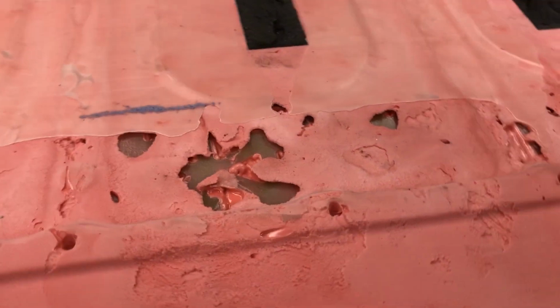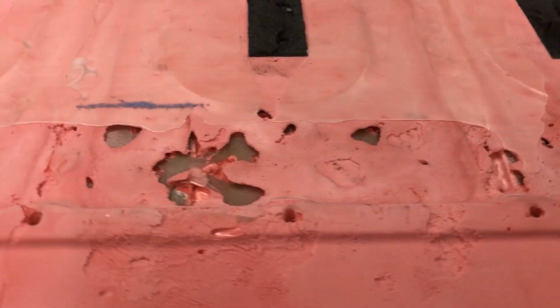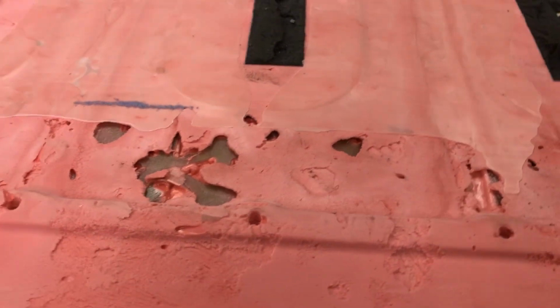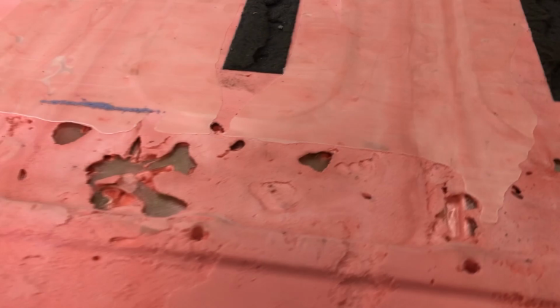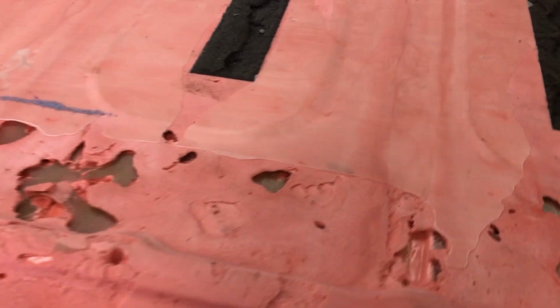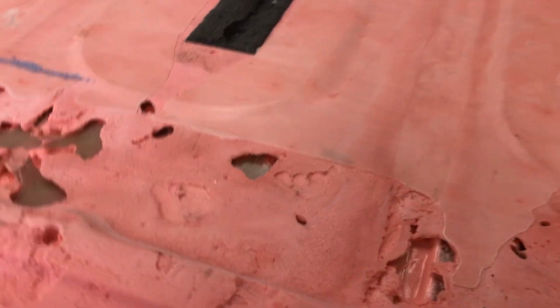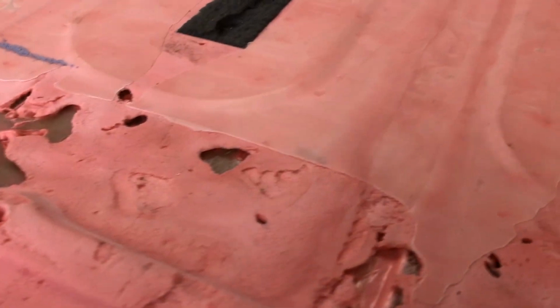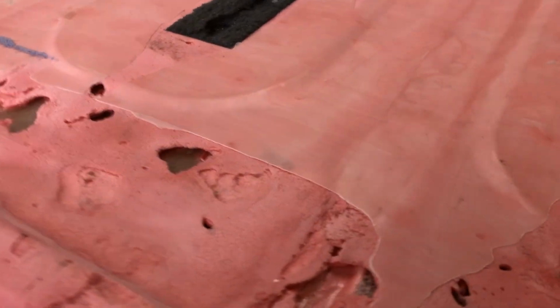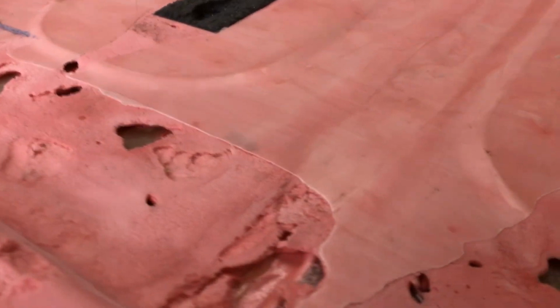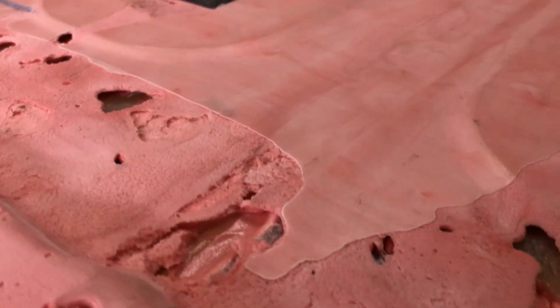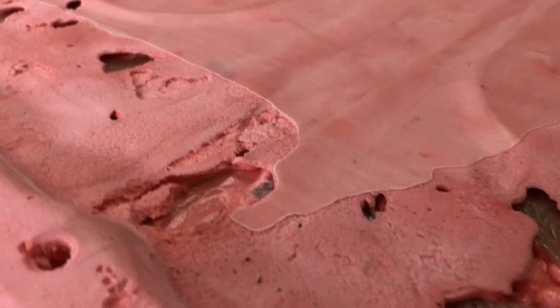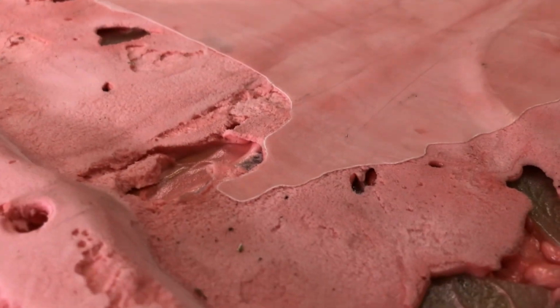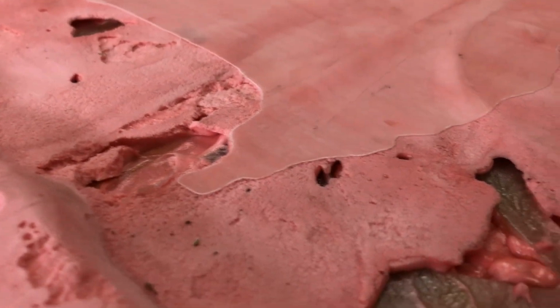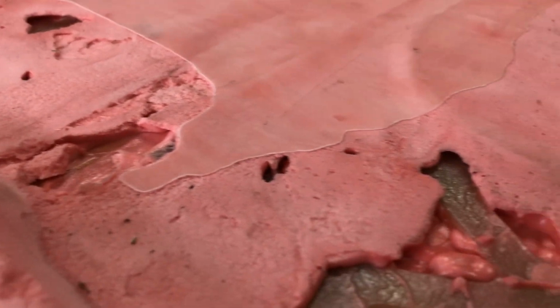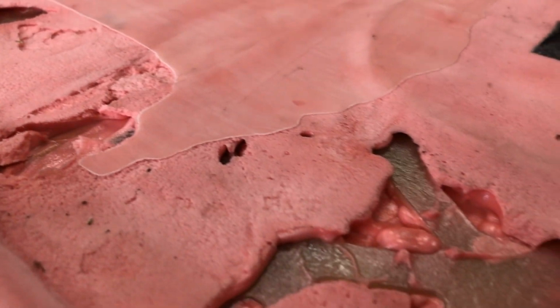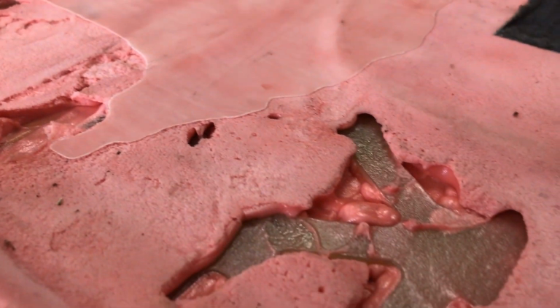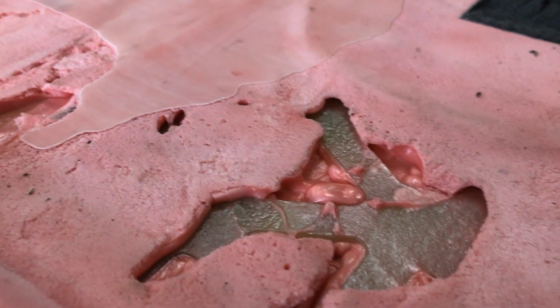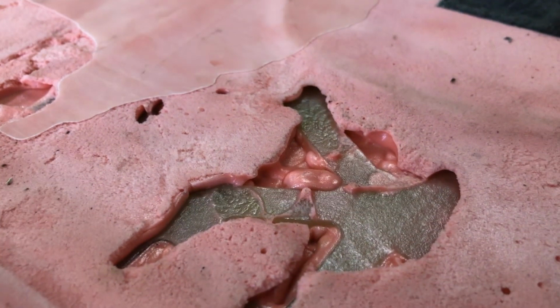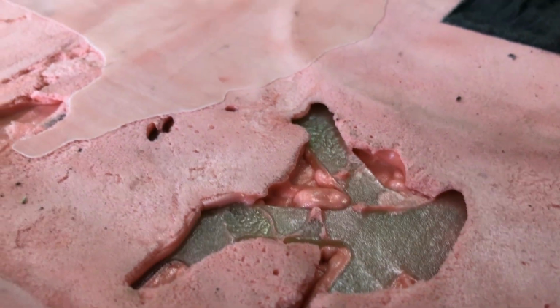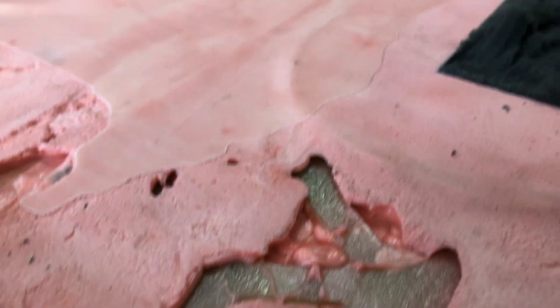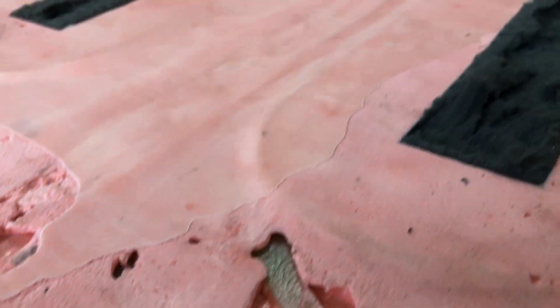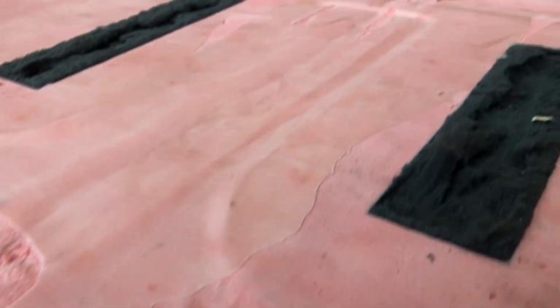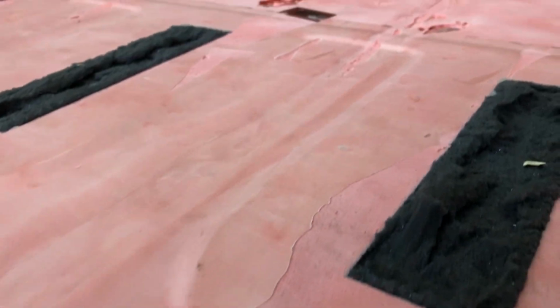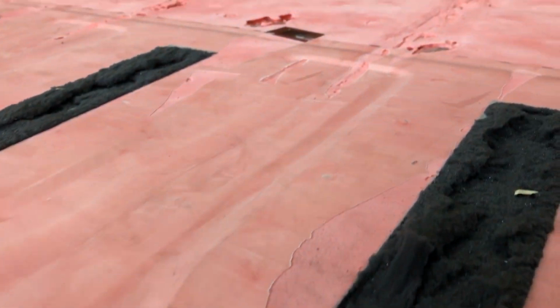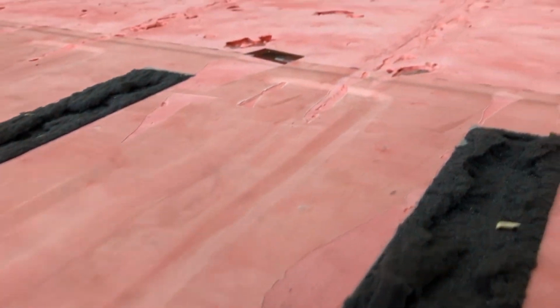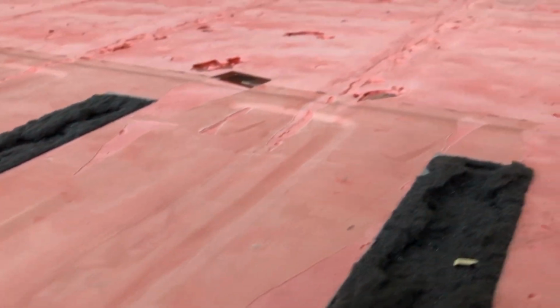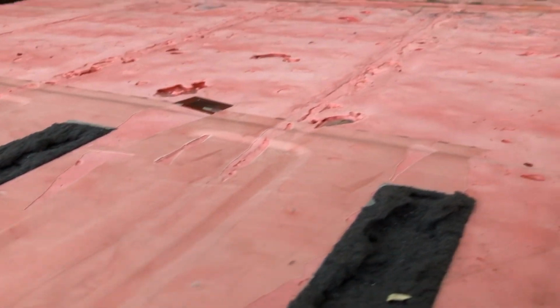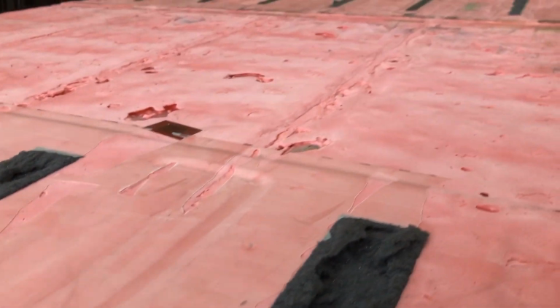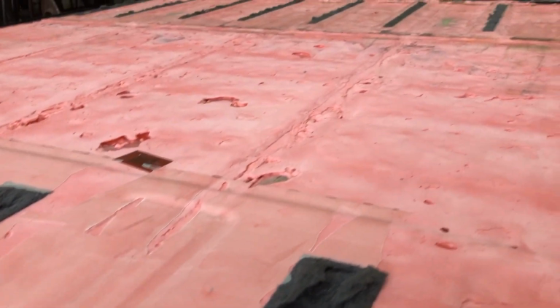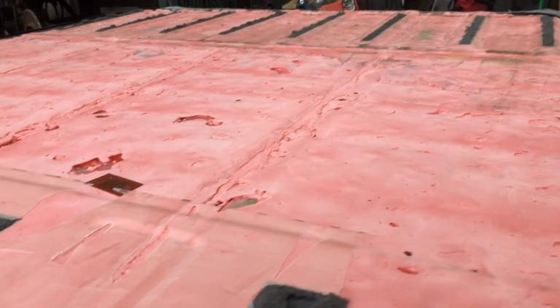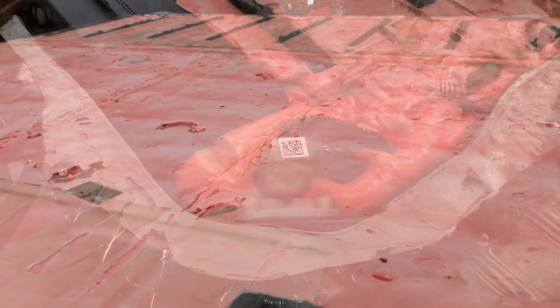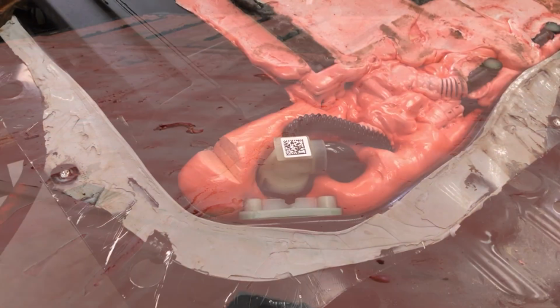Just to give you an idea of how stuck this top was: that shiny layer is actually the powder coat. So it stuck so well it pulled the powder coat off the steel of the top of the battery.